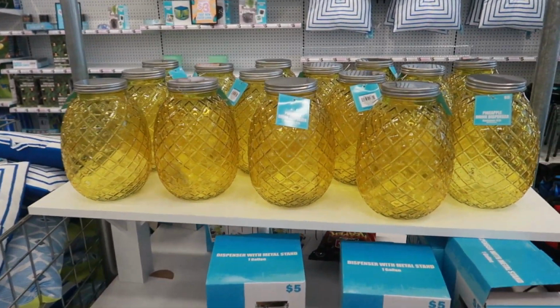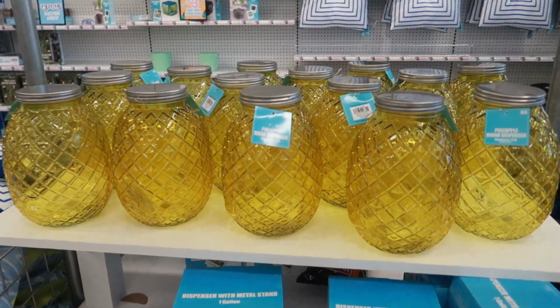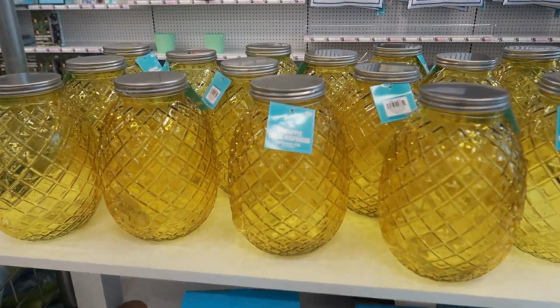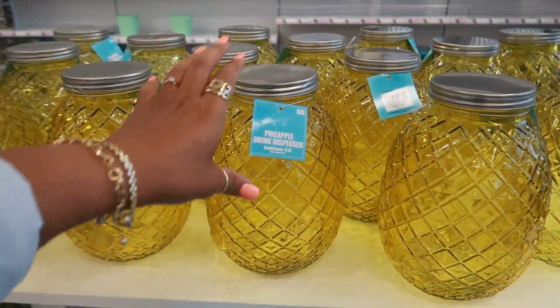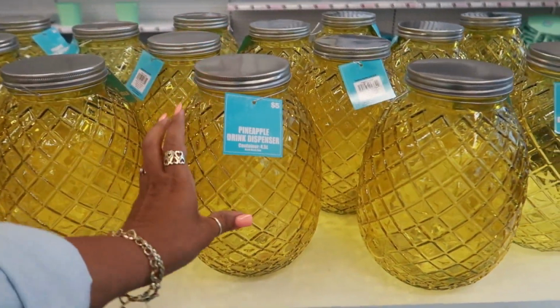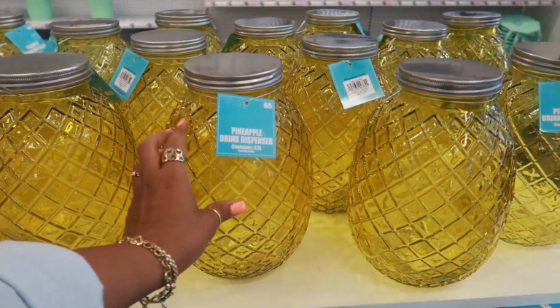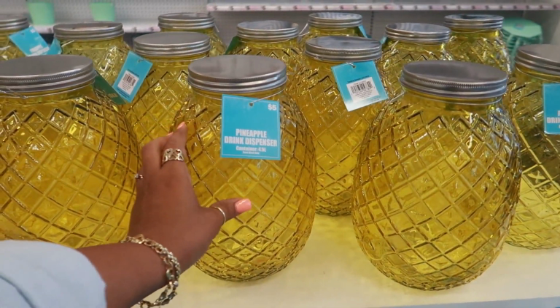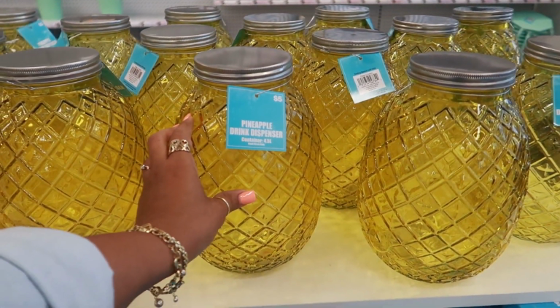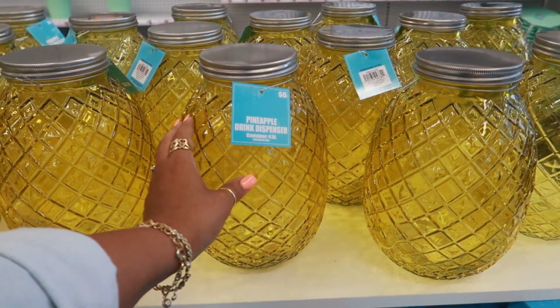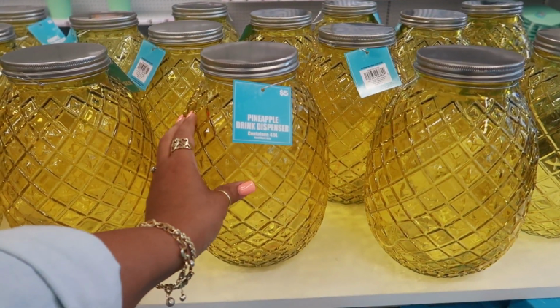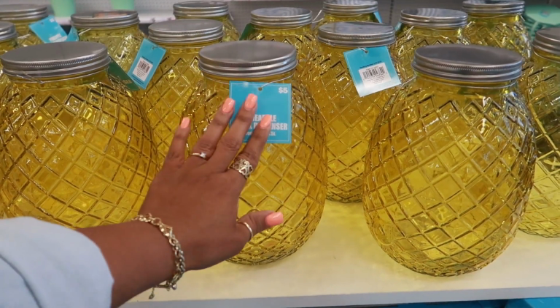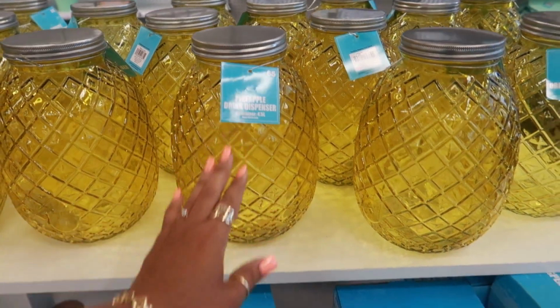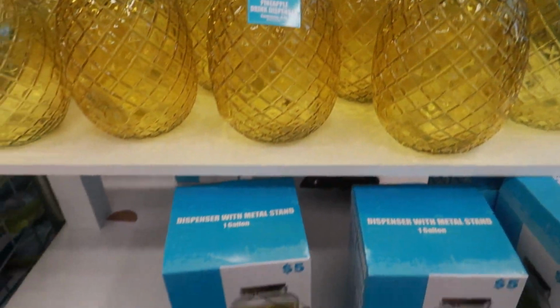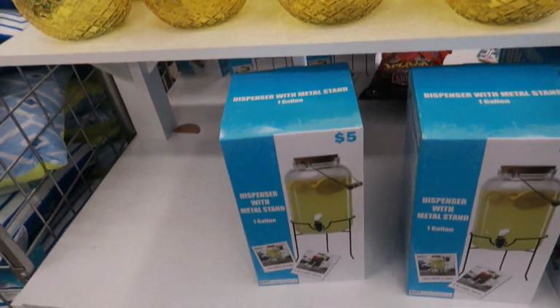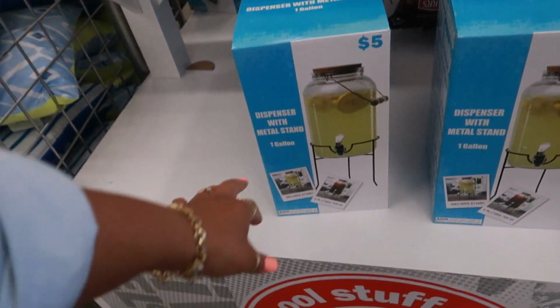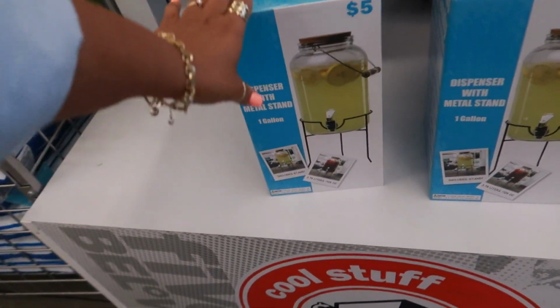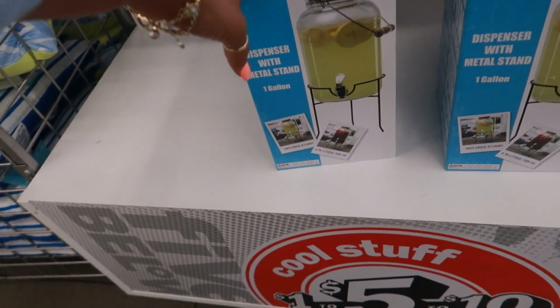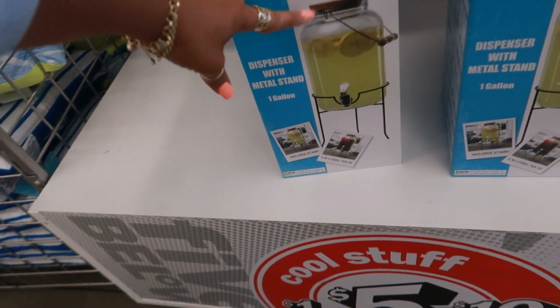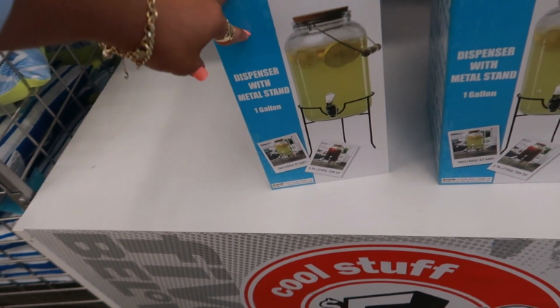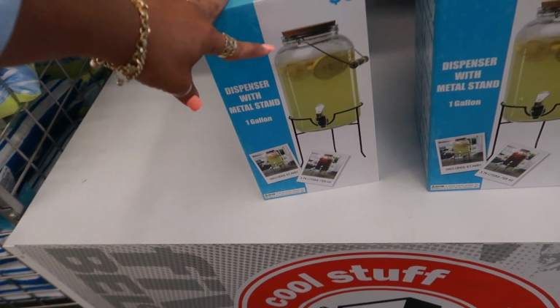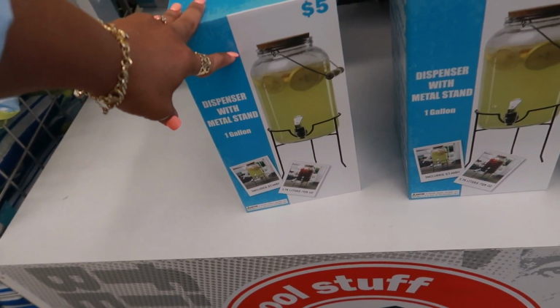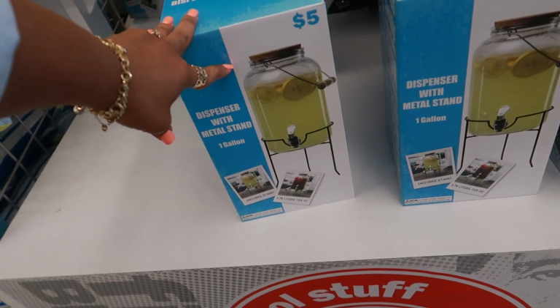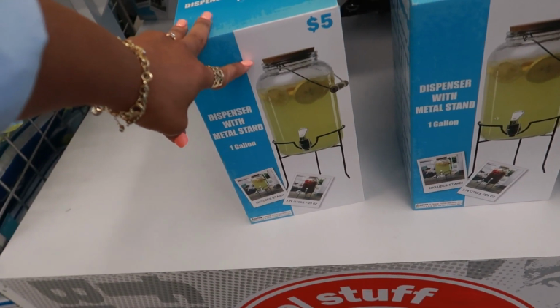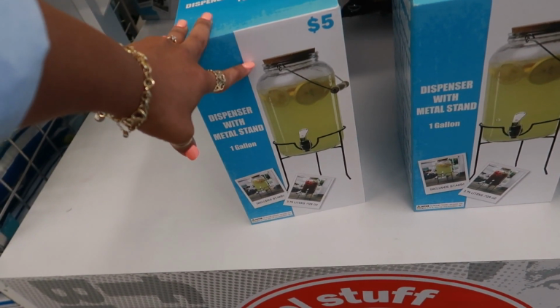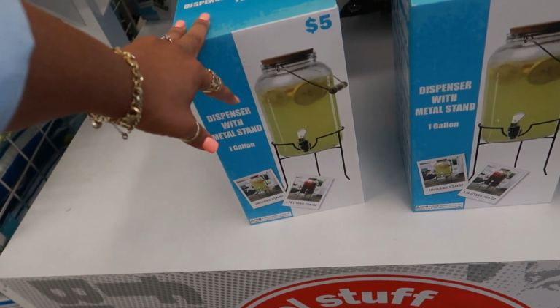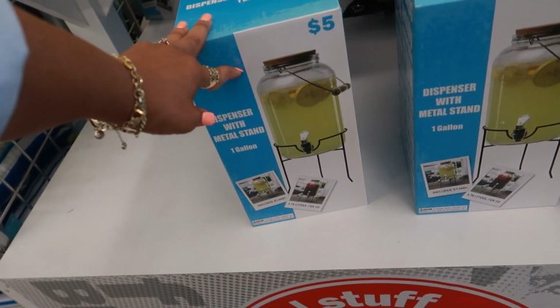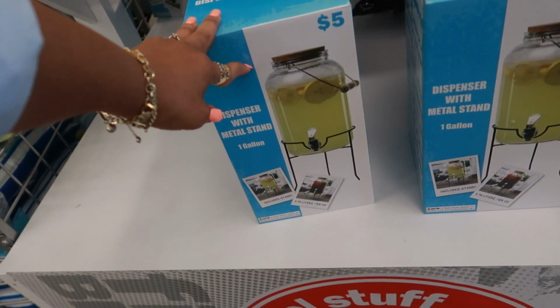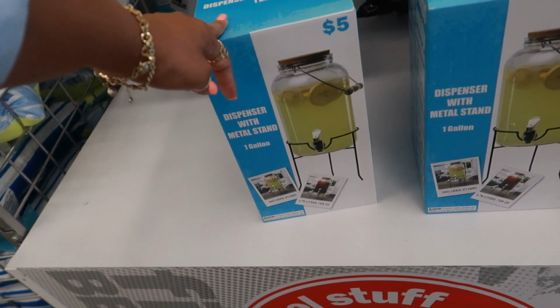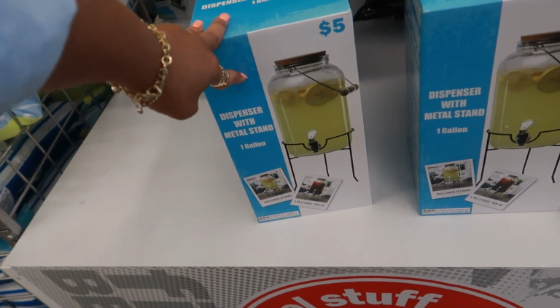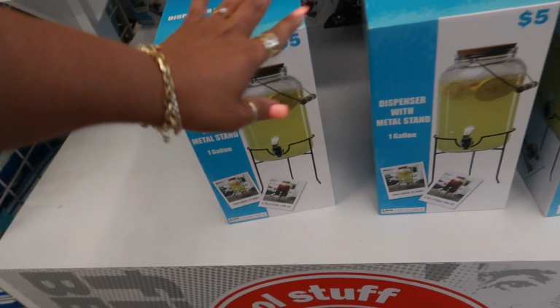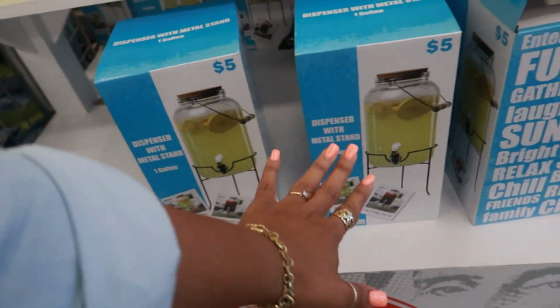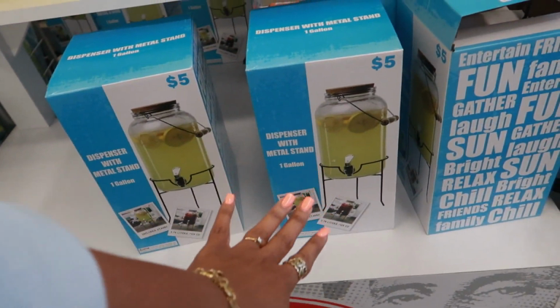They have the pineapple drink dispensers that they bring out every year. So $5. I know some of you guys have a love-hate relationship with these. Some of you say they work real good, some say they don't. They're here.